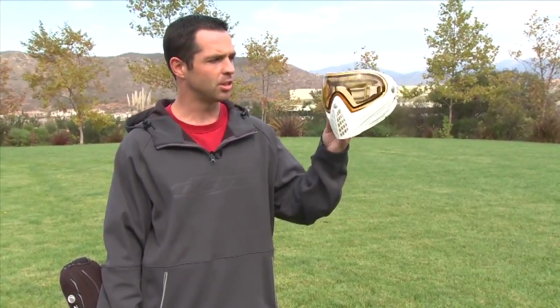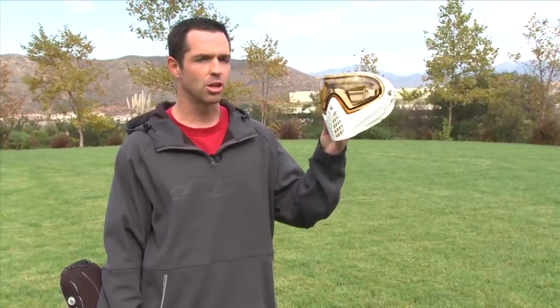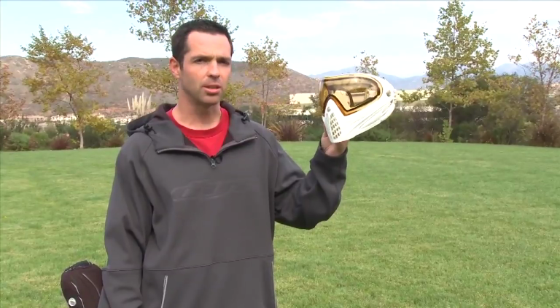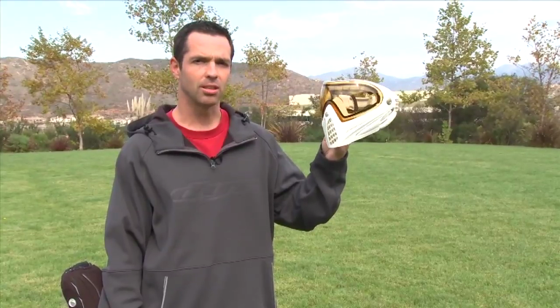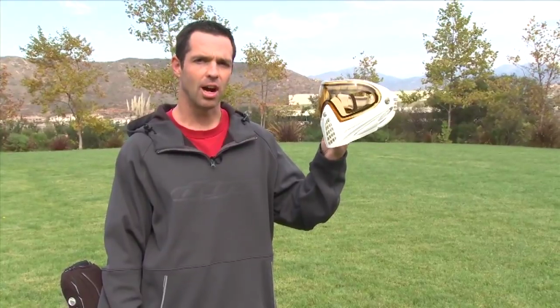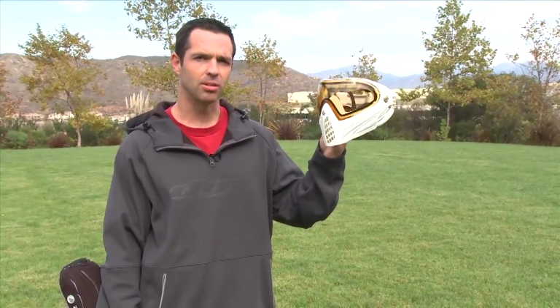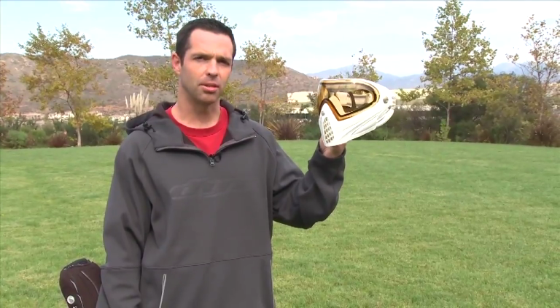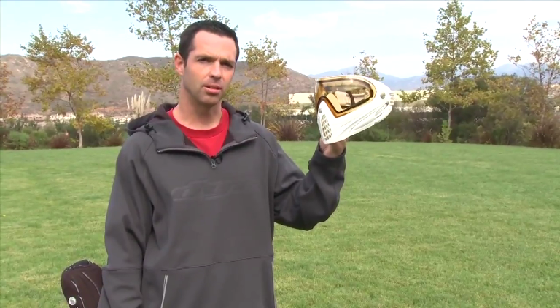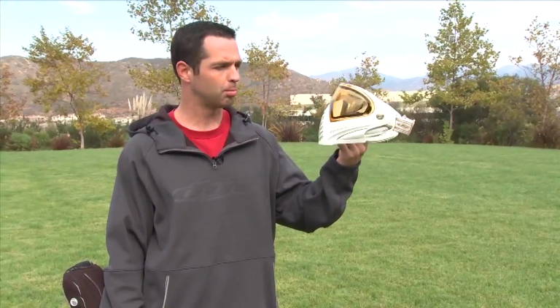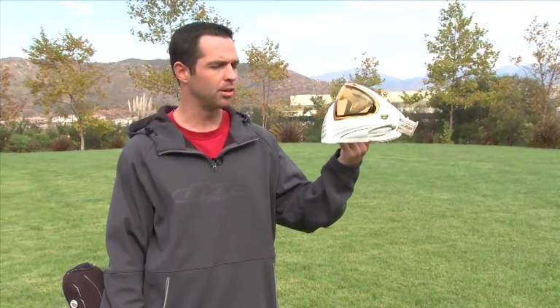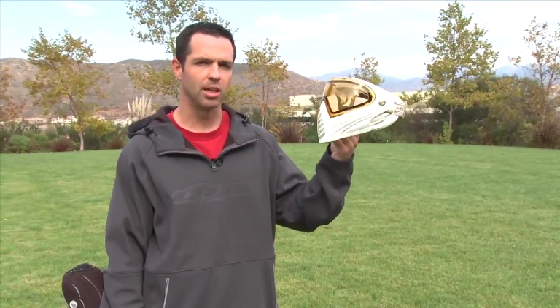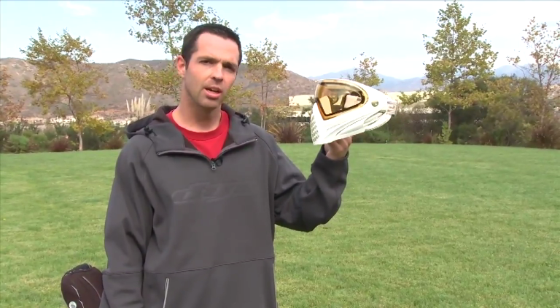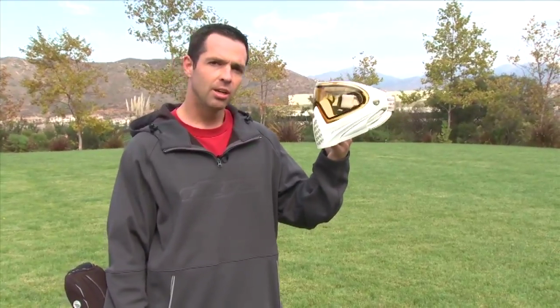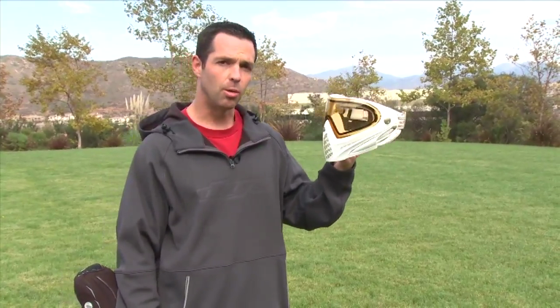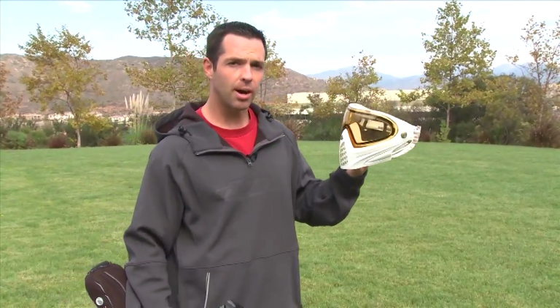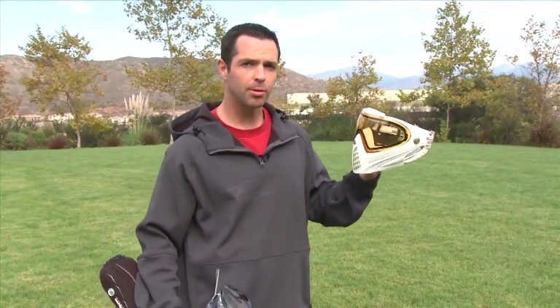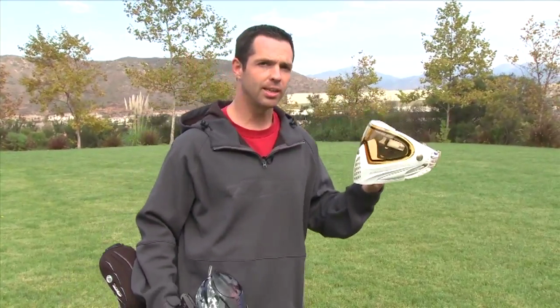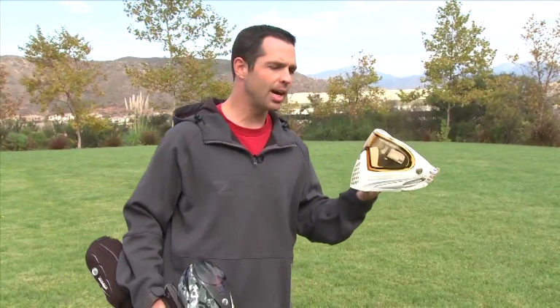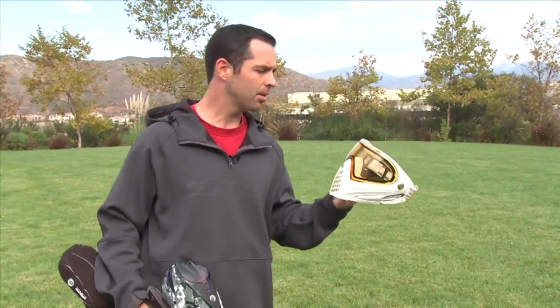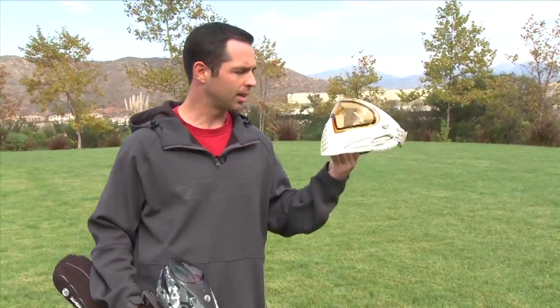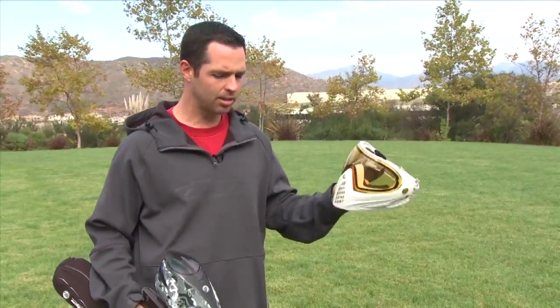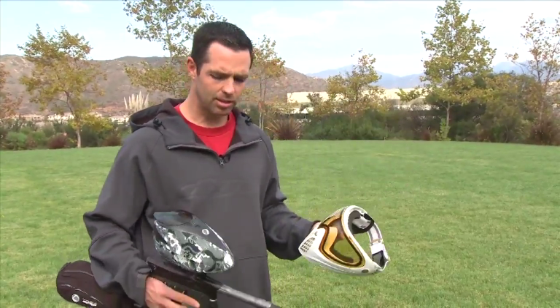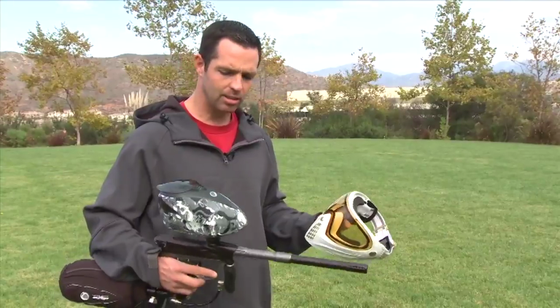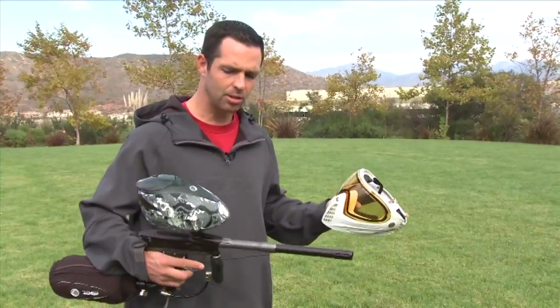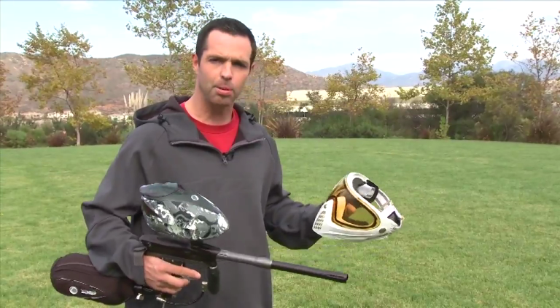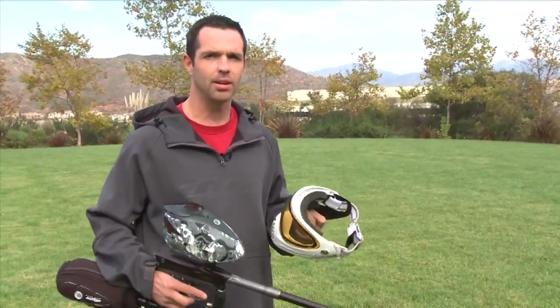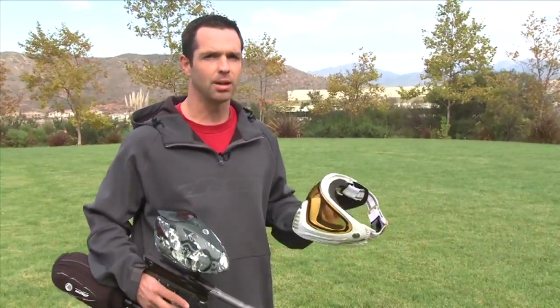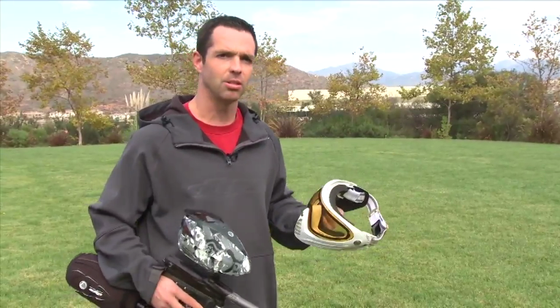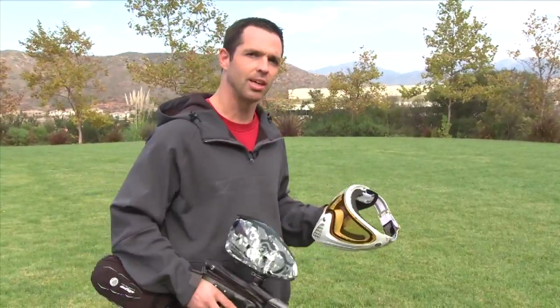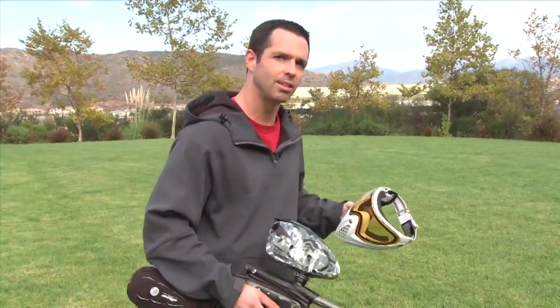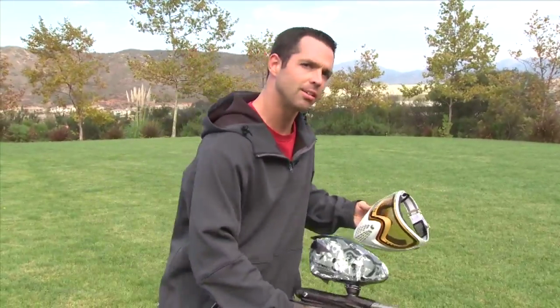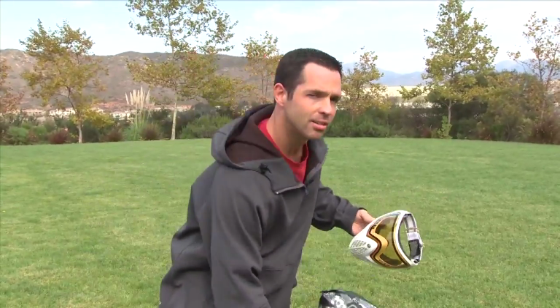Just a good sharp looking goggle with a bright new look. So while we're out here behind Dye, got a goggle, gun, loader, paint — might as well shoot the gun and see how it sounds.